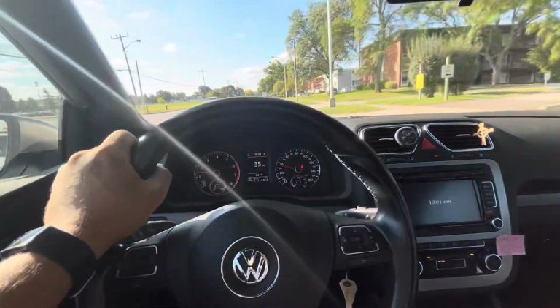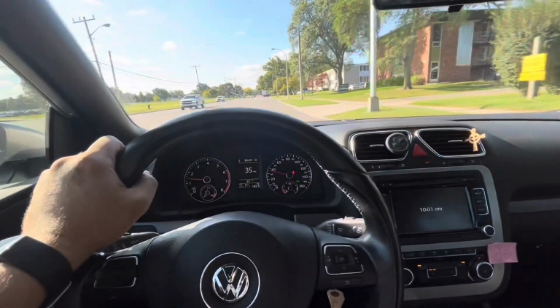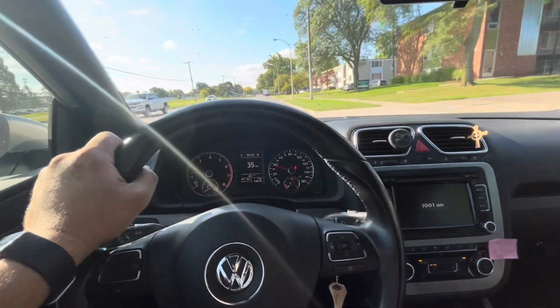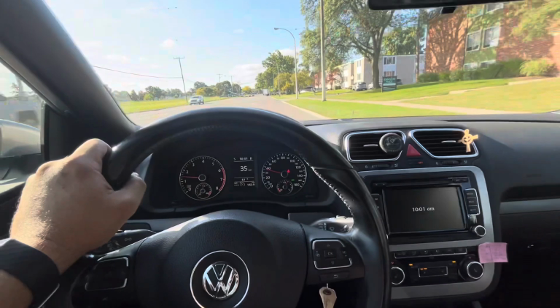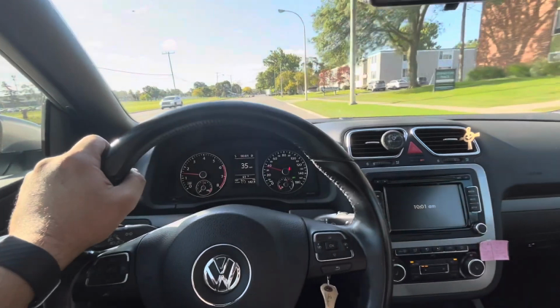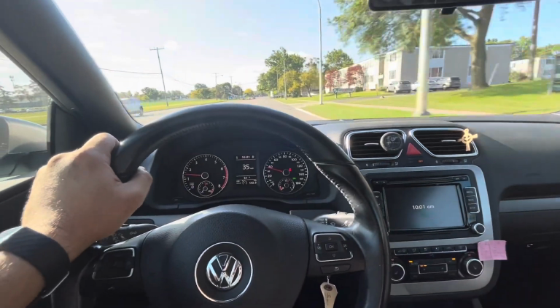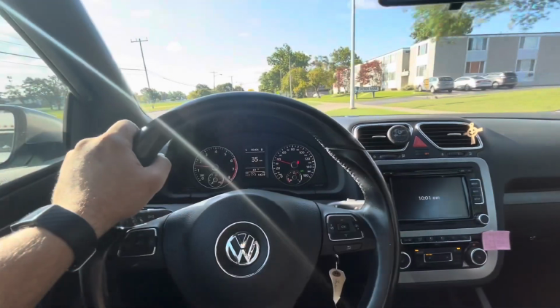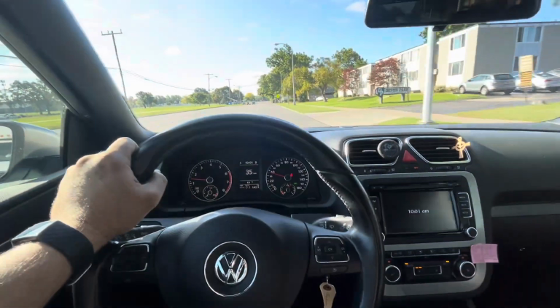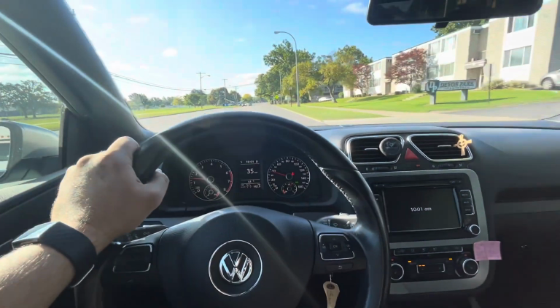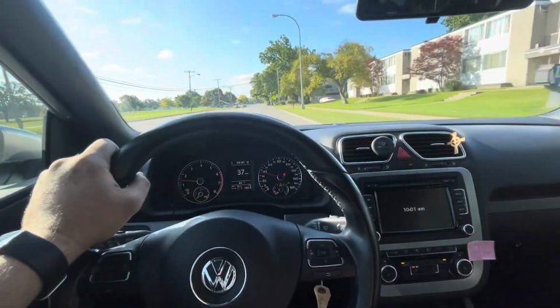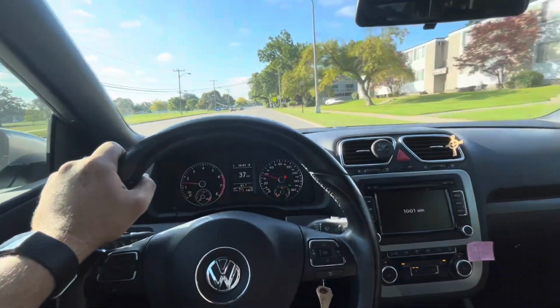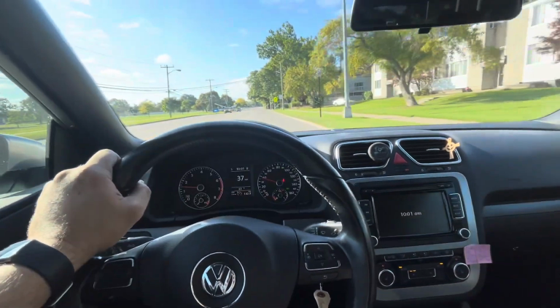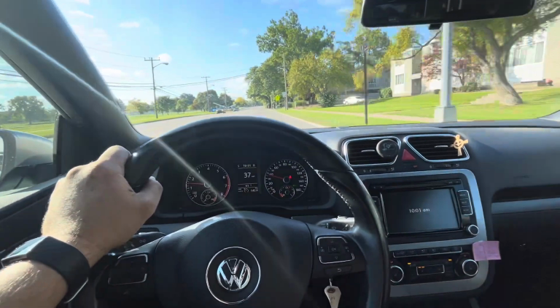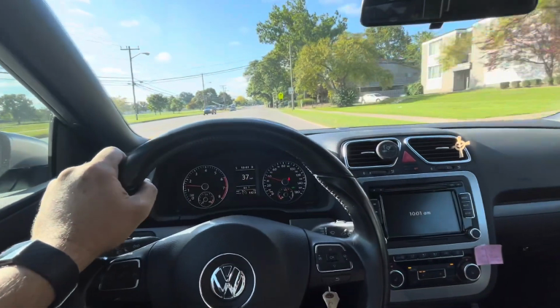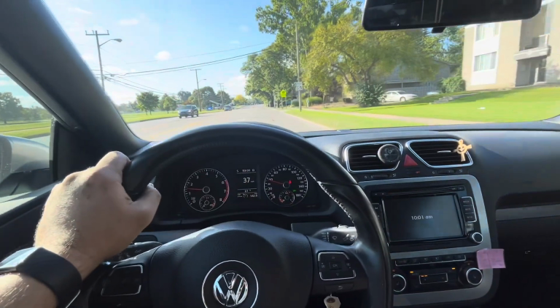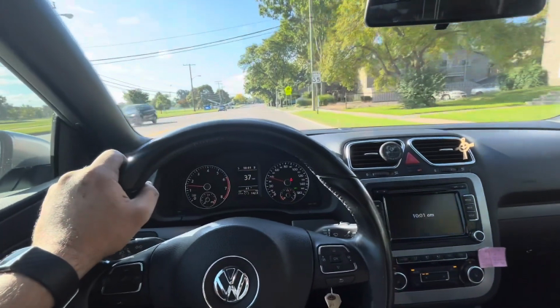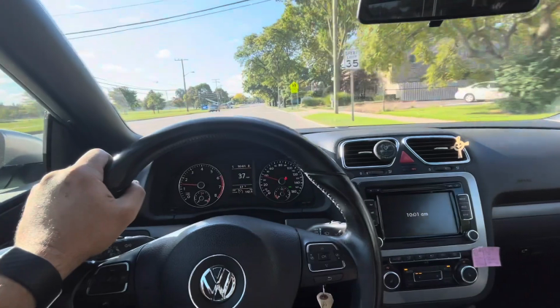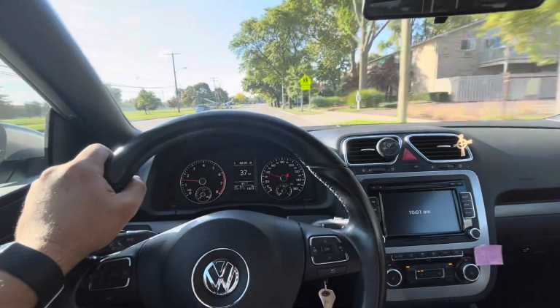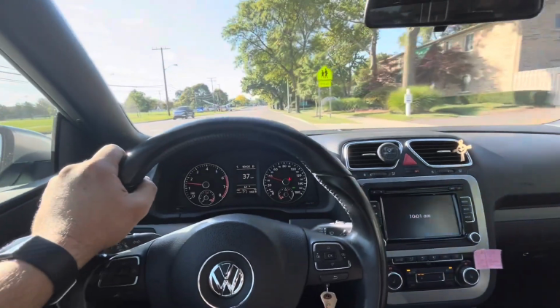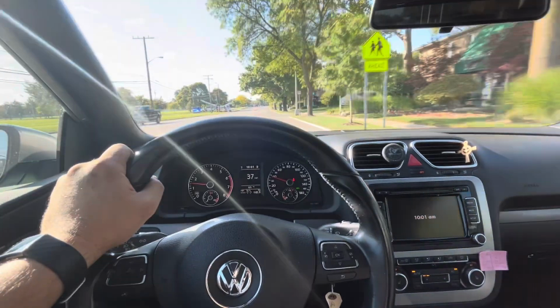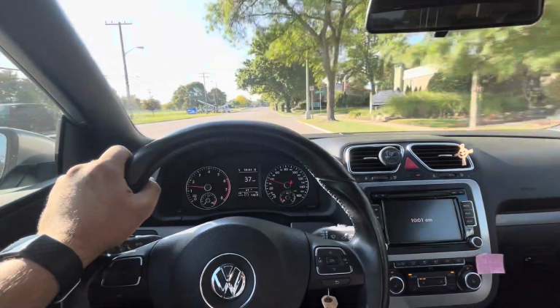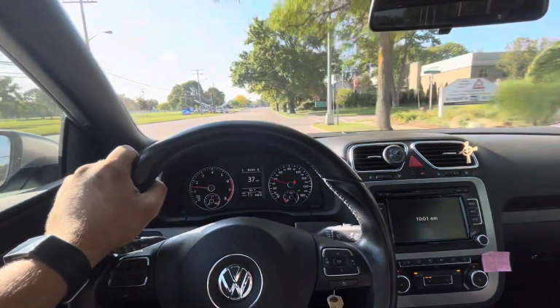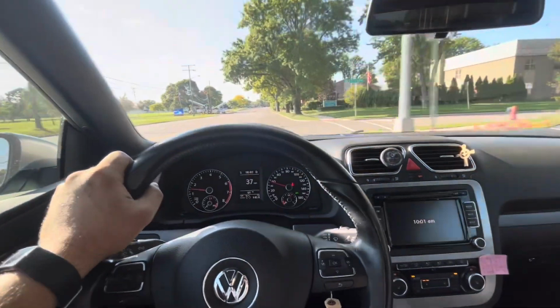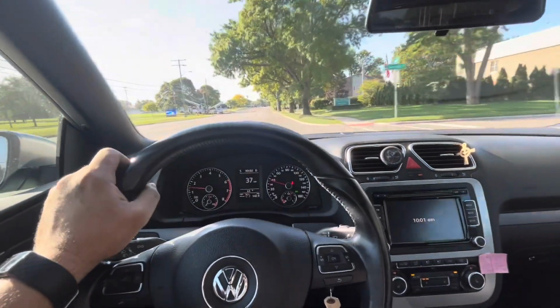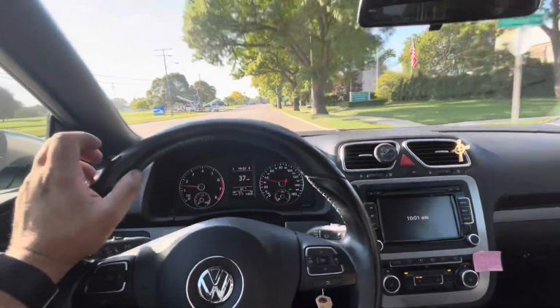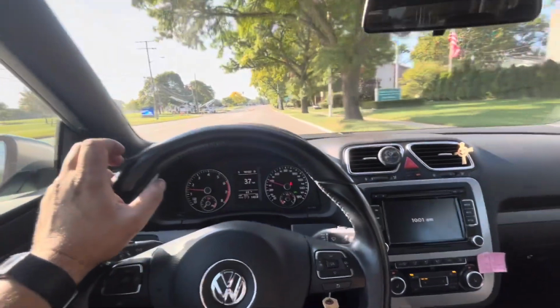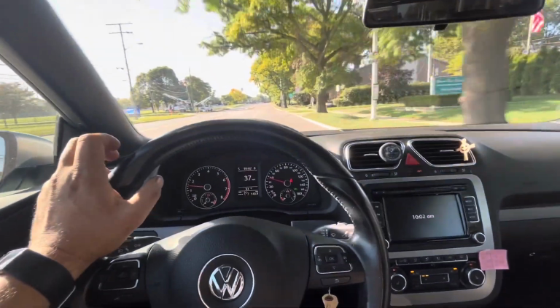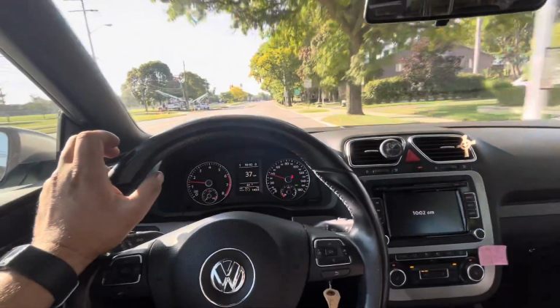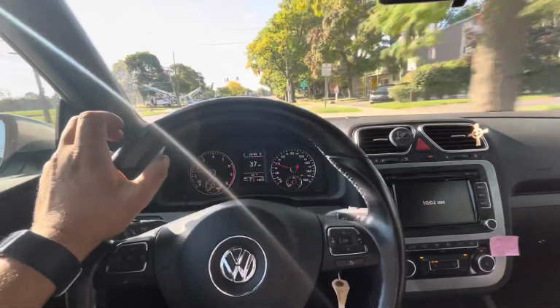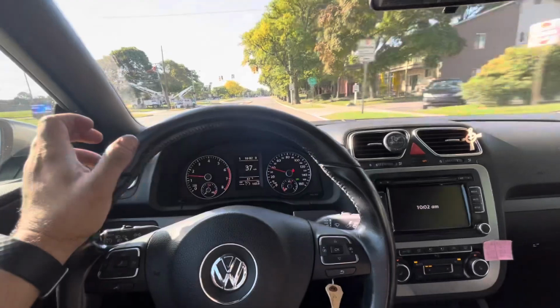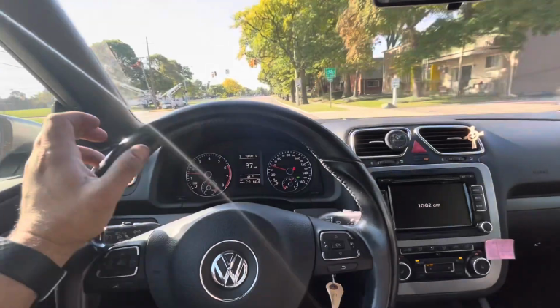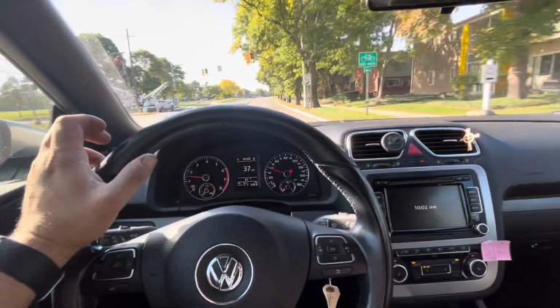I drove it again just now and now I'm getting it to misfire if I put it under load really hard. A good way to do that is to put the engine in a higher gear than it would normally be in on its own.